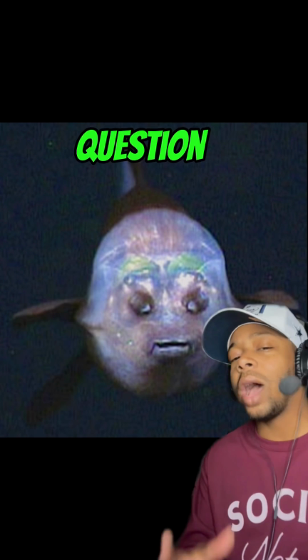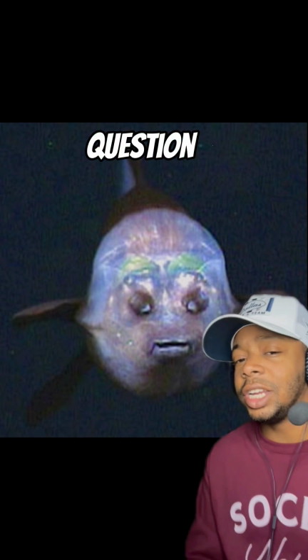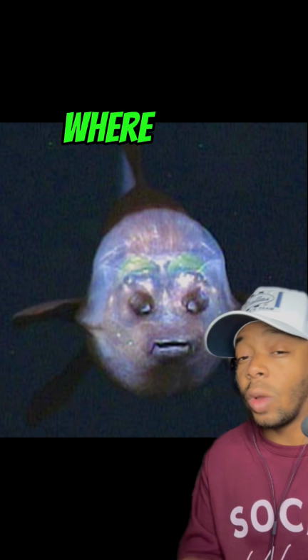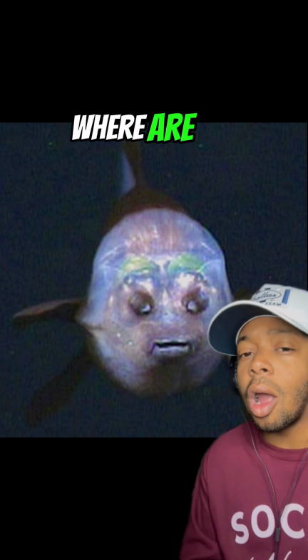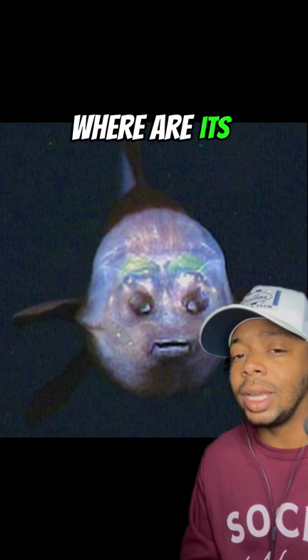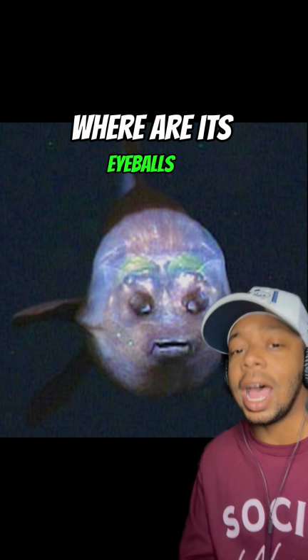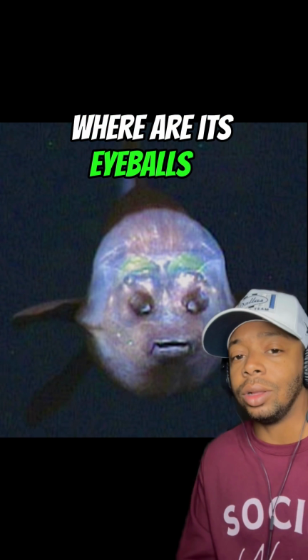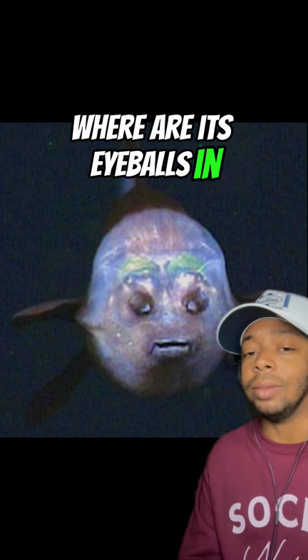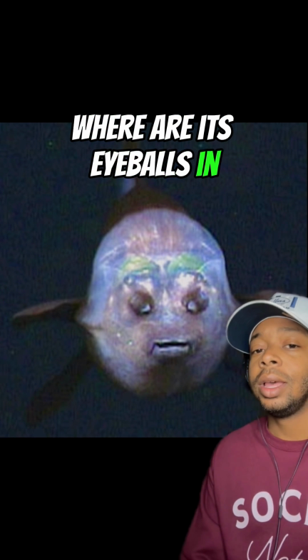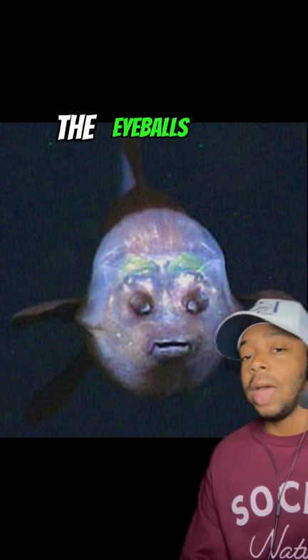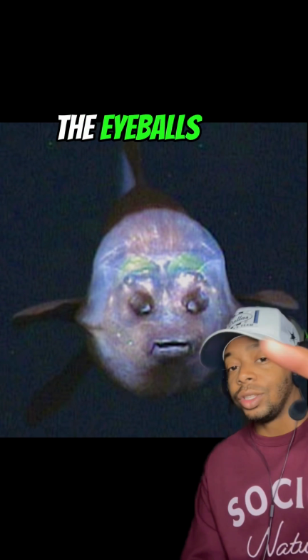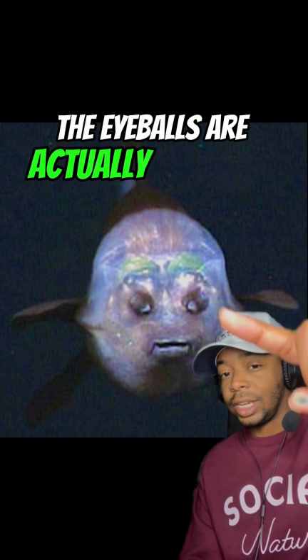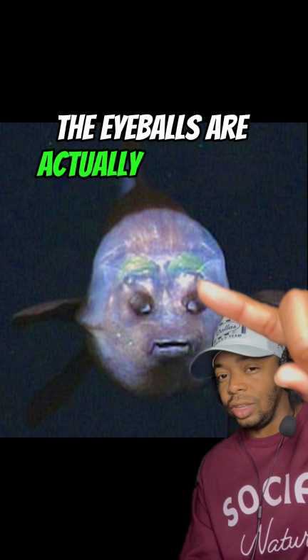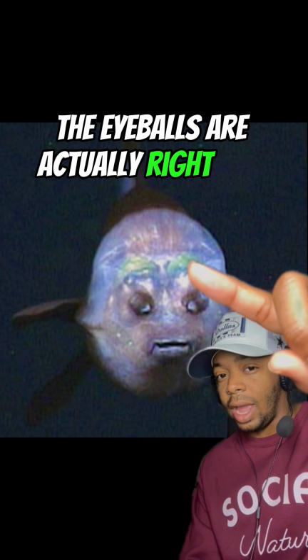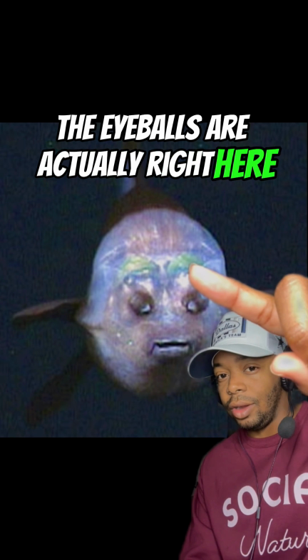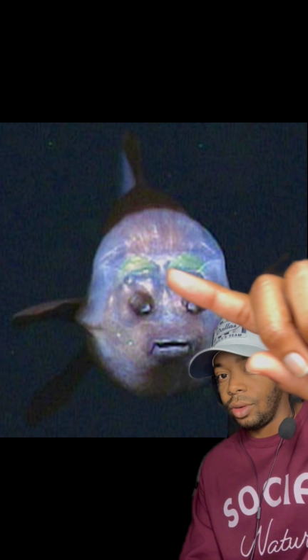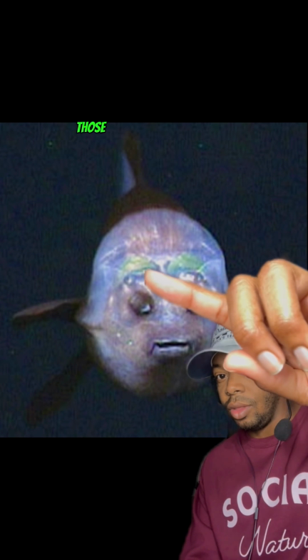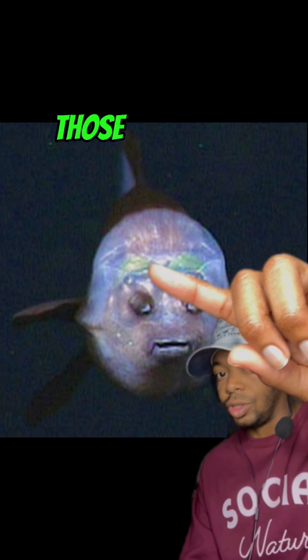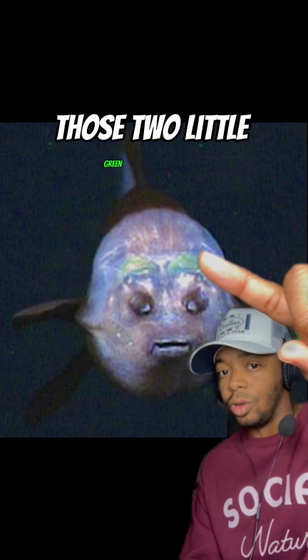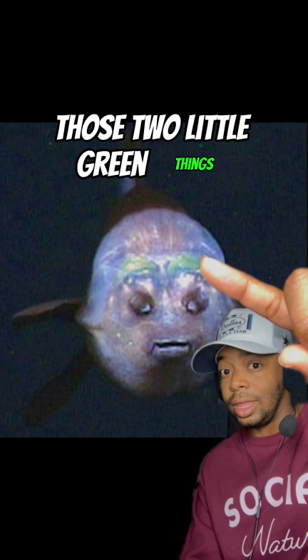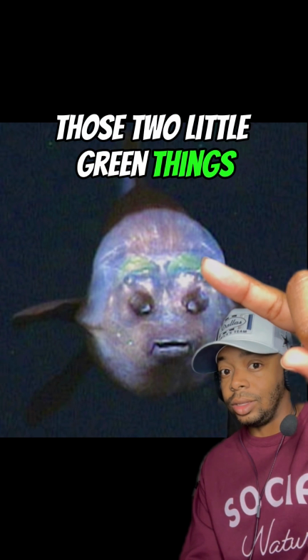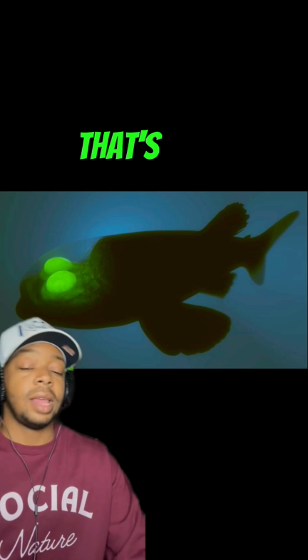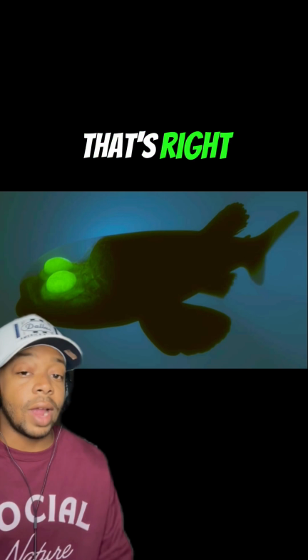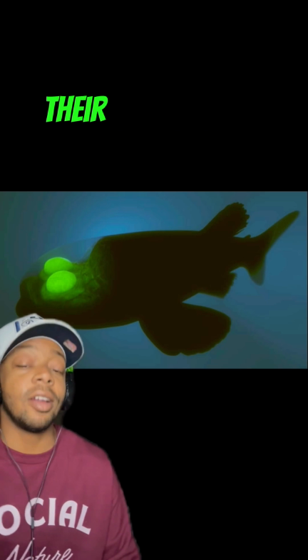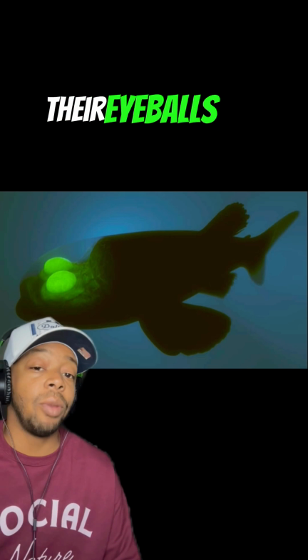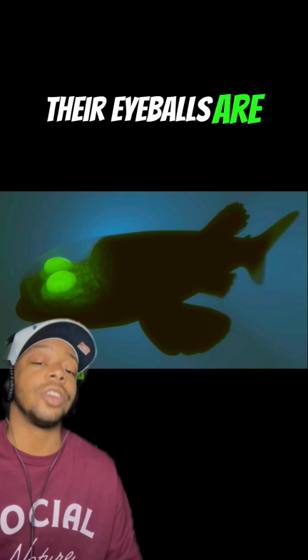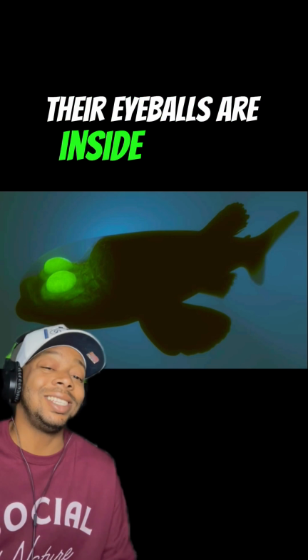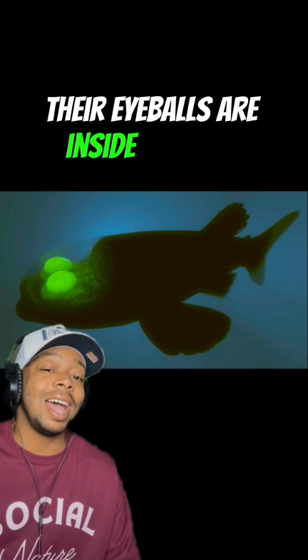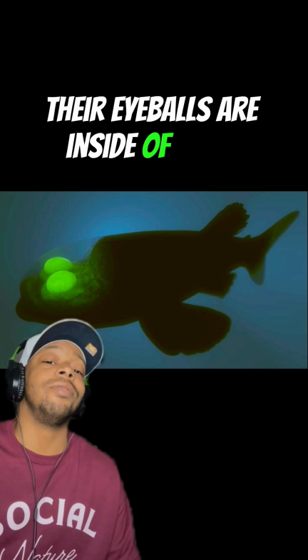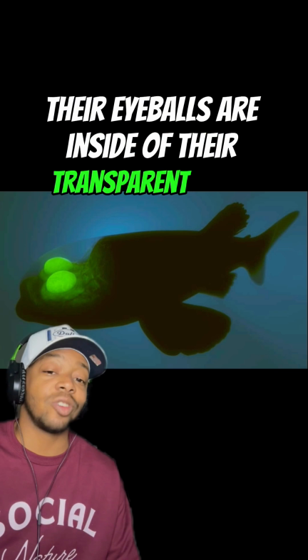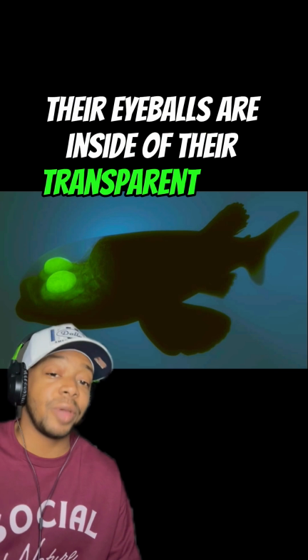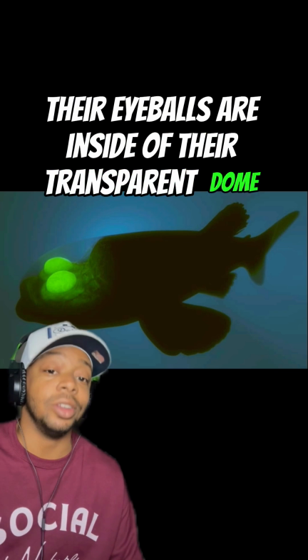The question is, where are its eyeballs? And the eyeballs are actually right here — those two little green things. That's right, their eyeballs are inside of their transparent dome.